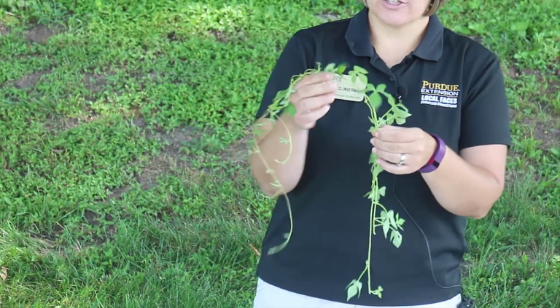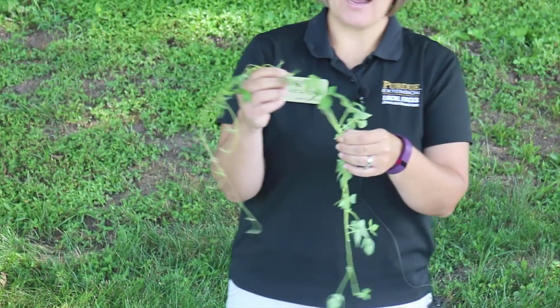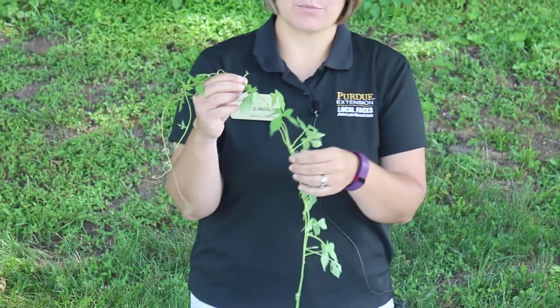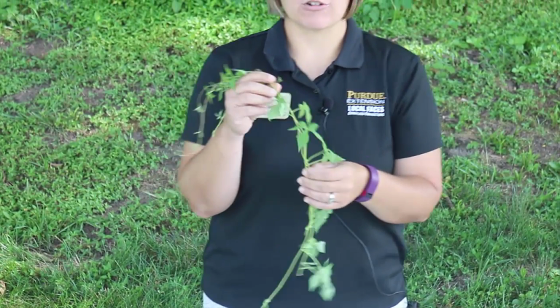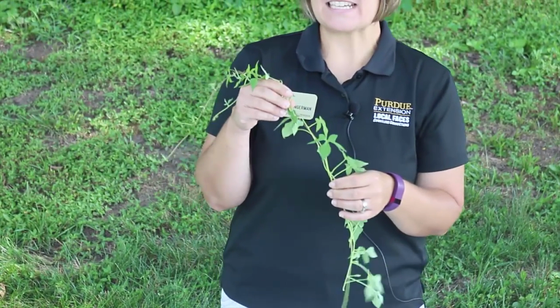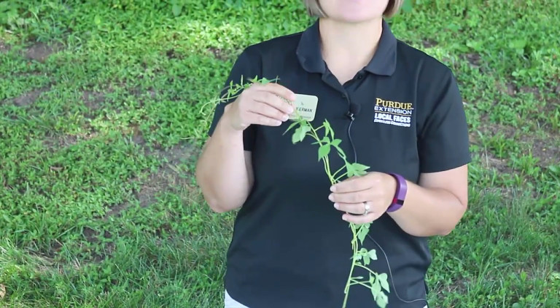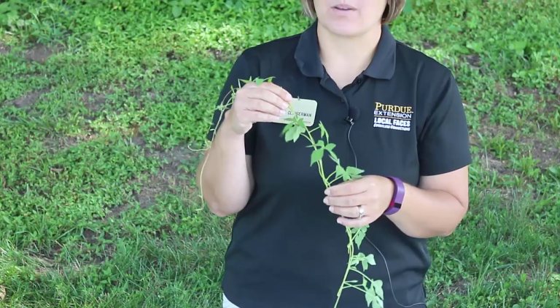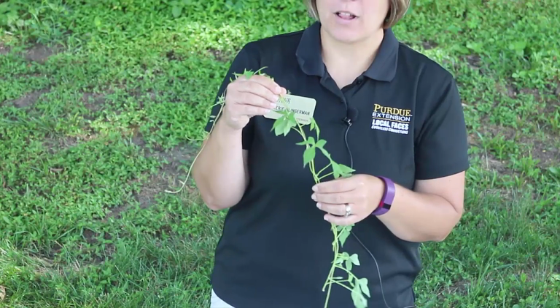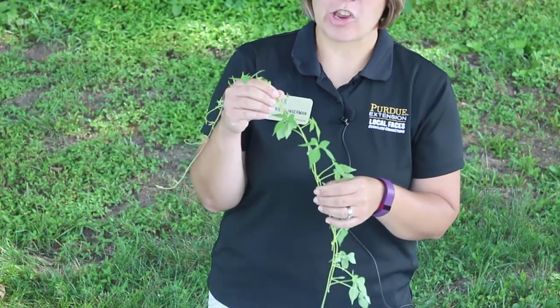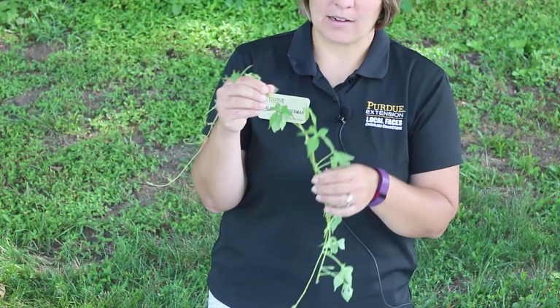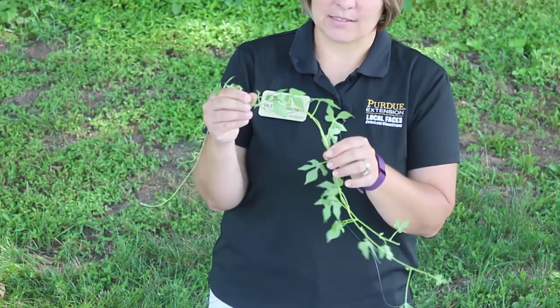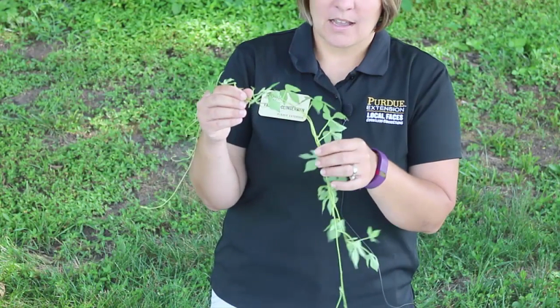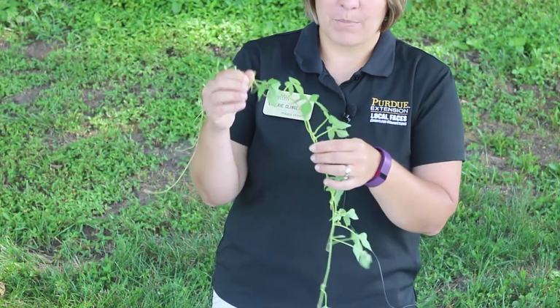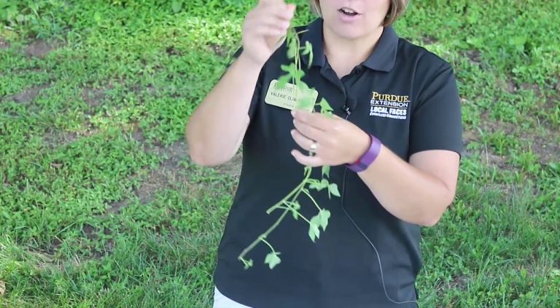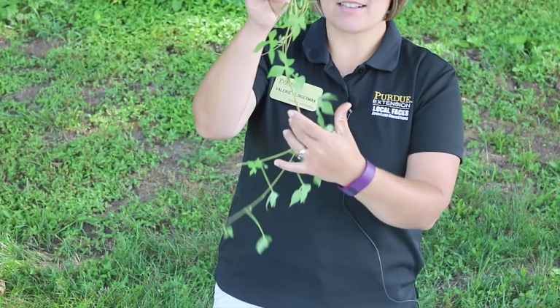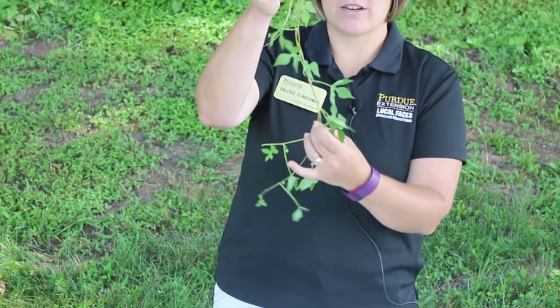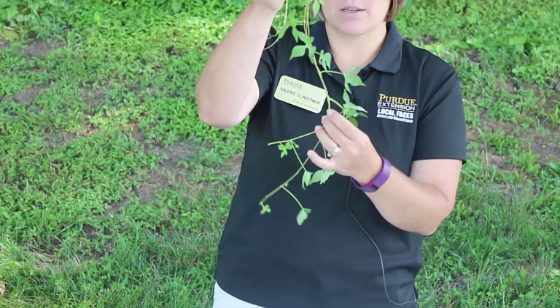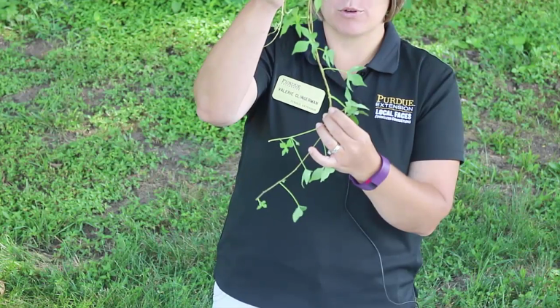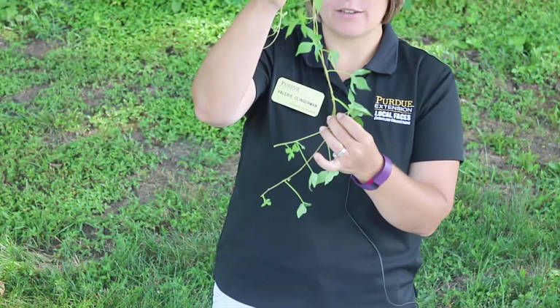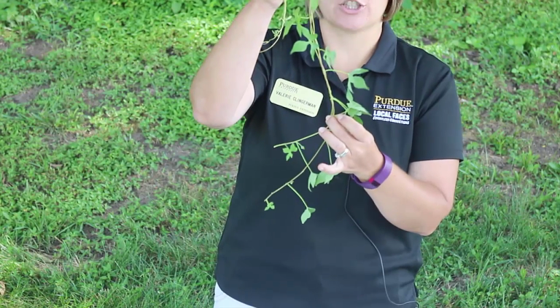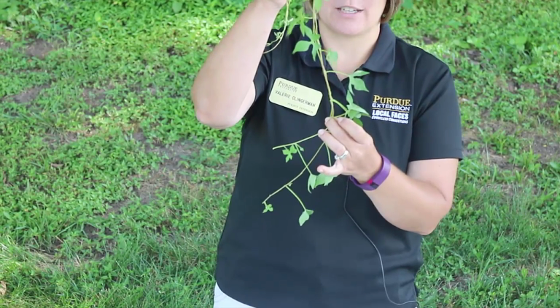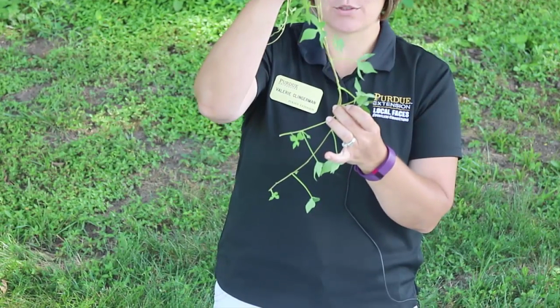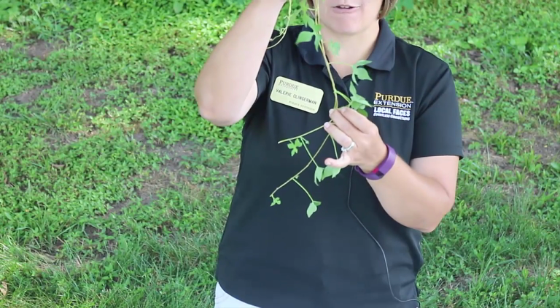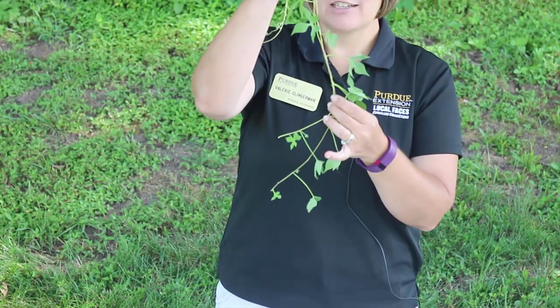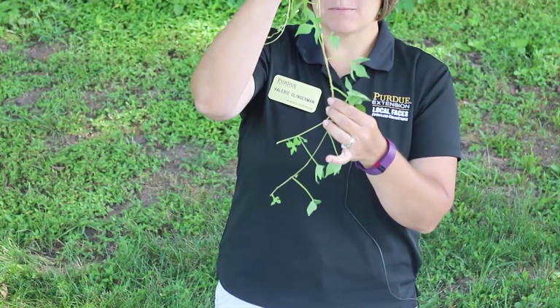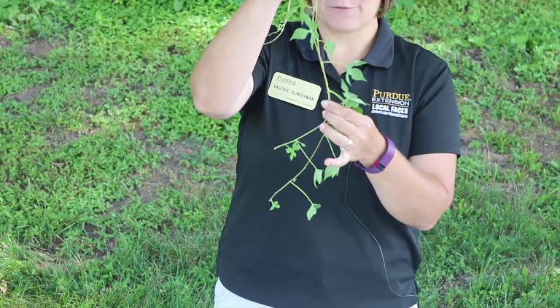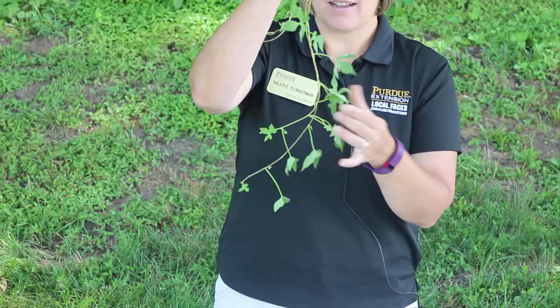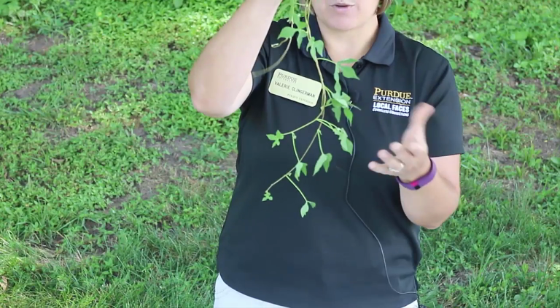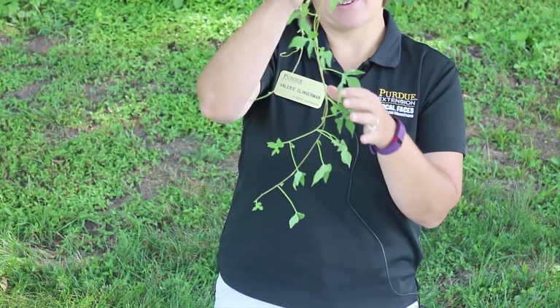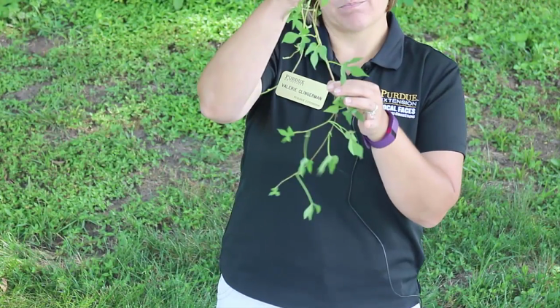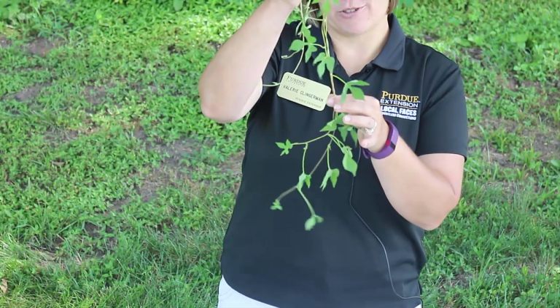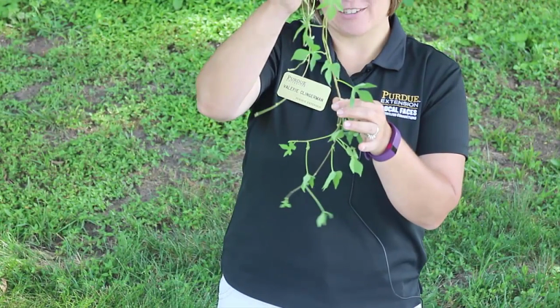Looking at ivy leaf morning glory, once again it has those butterfly-shaped cotyledons, but it also has this very distinguishable ivy-looking leaf — a three-lobed leaf — which makes it much easier to identify.